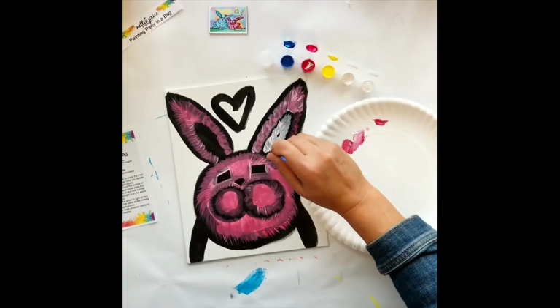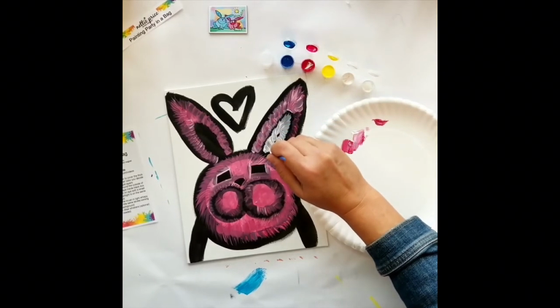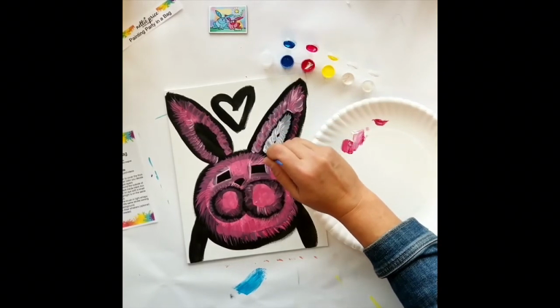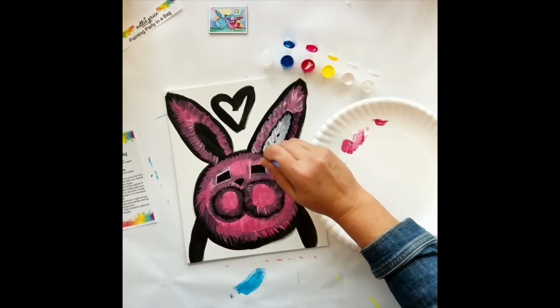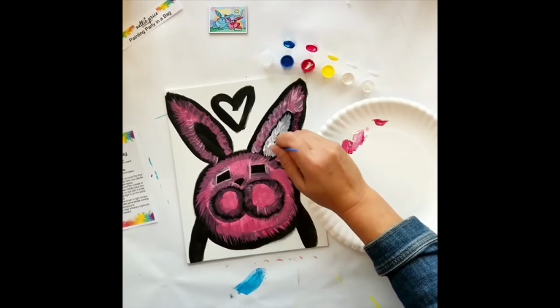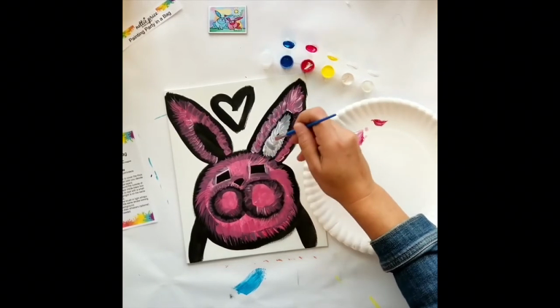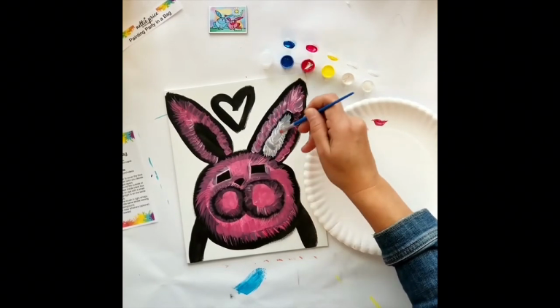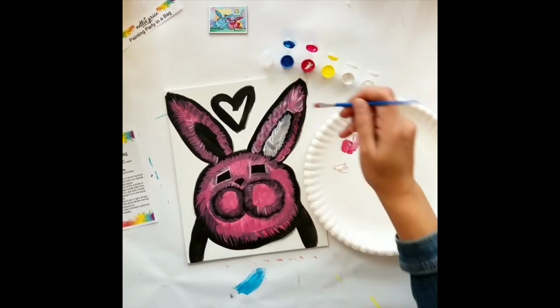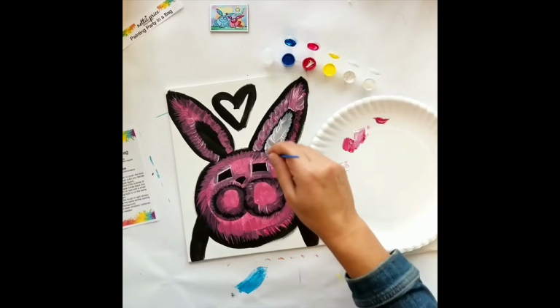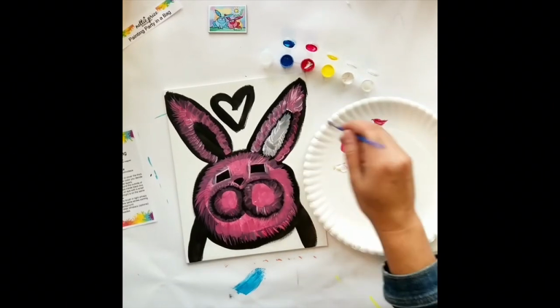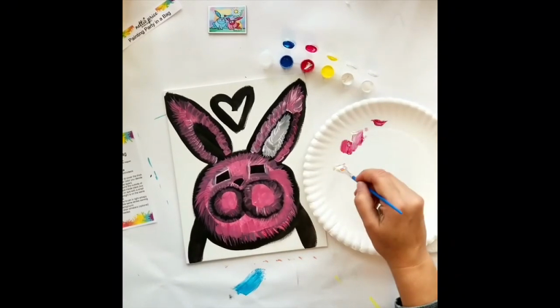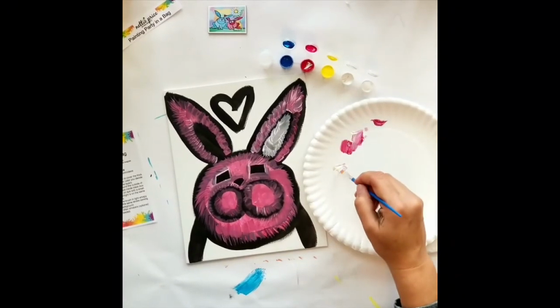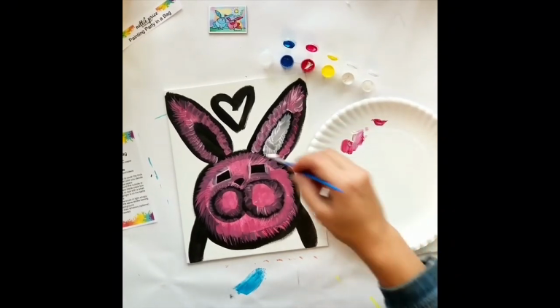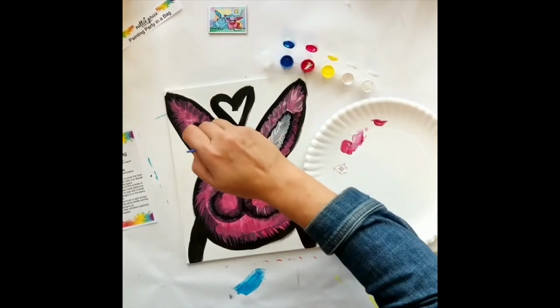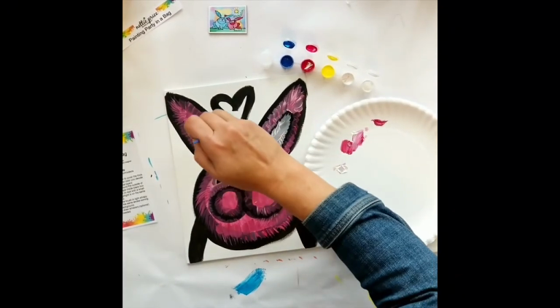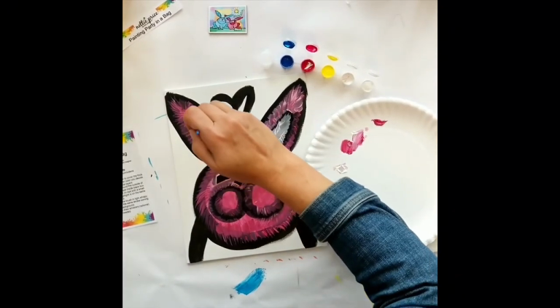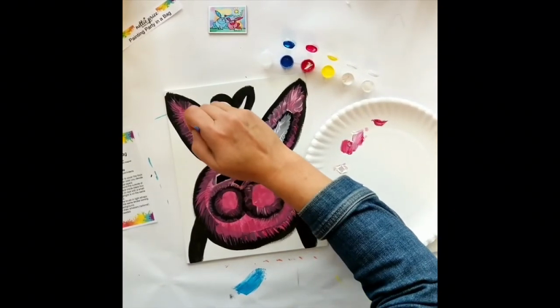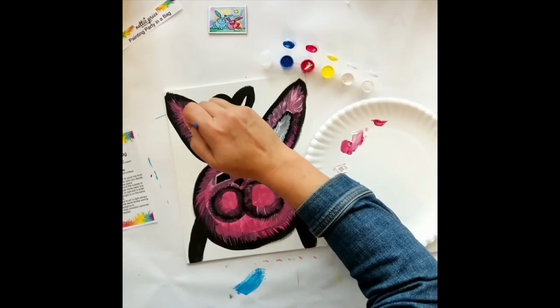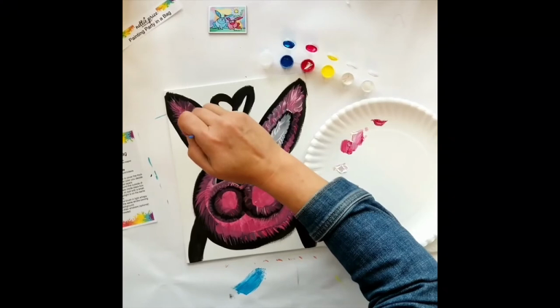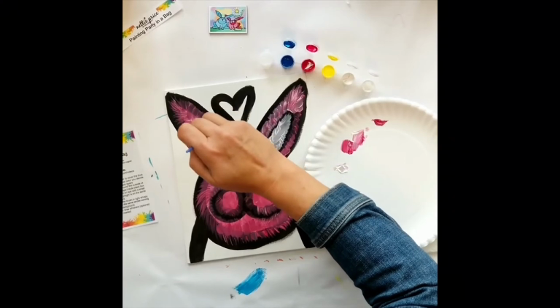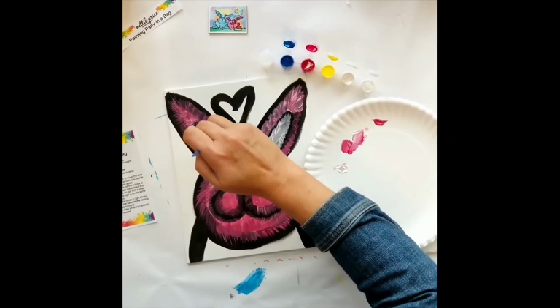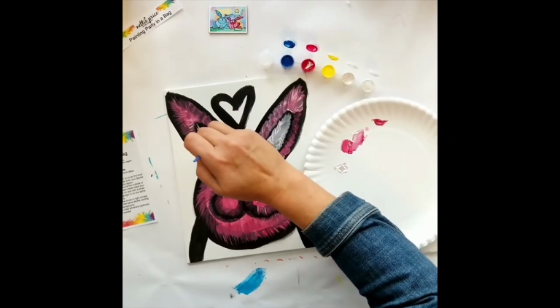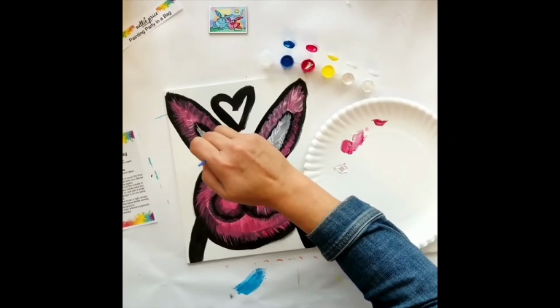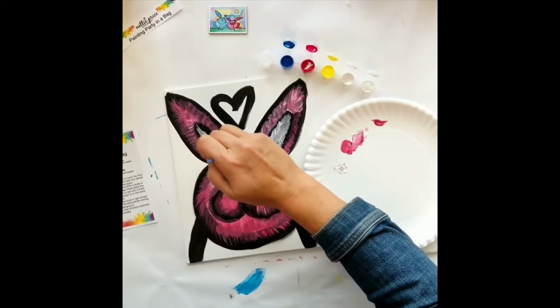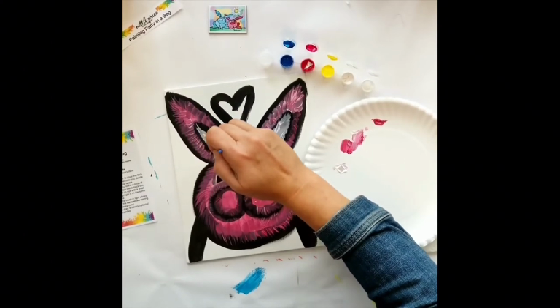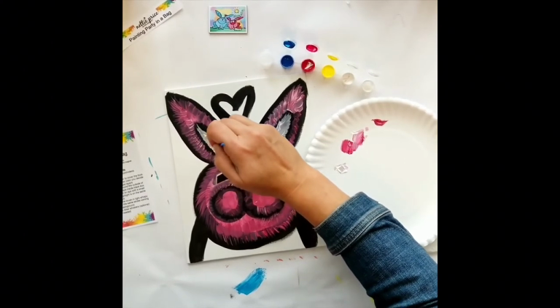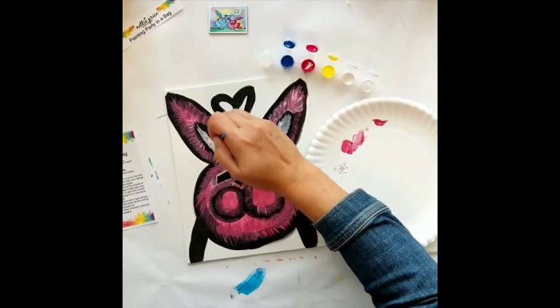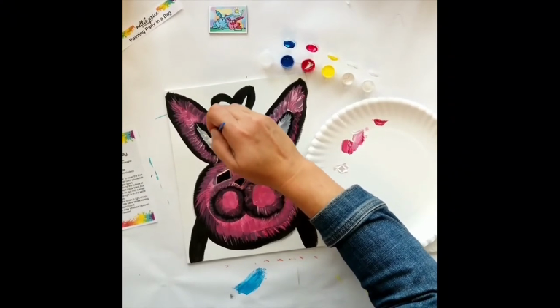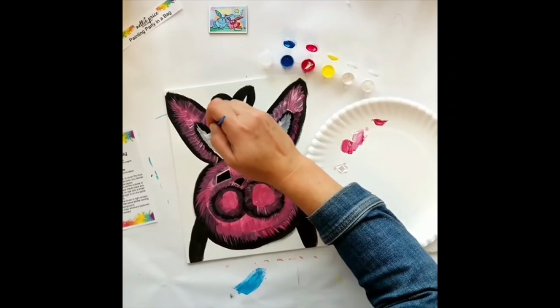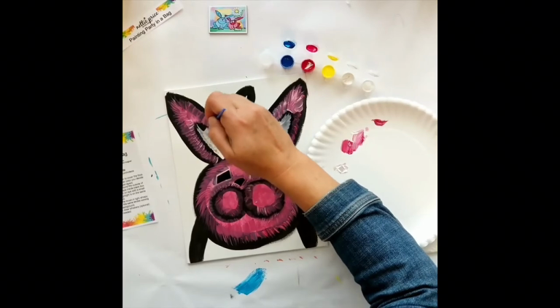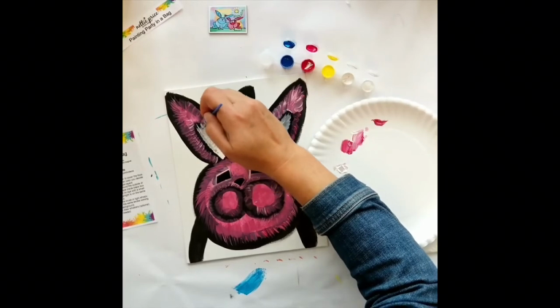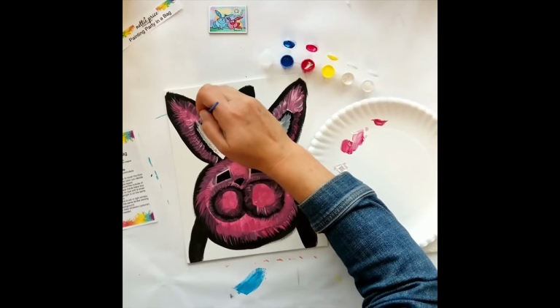Now I'm starting the white in the center of the ear. As you can see, there's the black line that goes all the way around the outside of the white. I'm going to do the white on the other ear as well, using the same wispy line because it's all fur. This little bunny rabbit is nothing but fur.